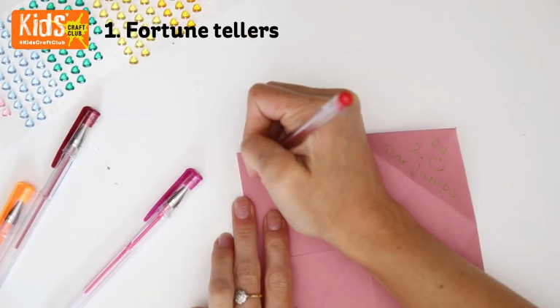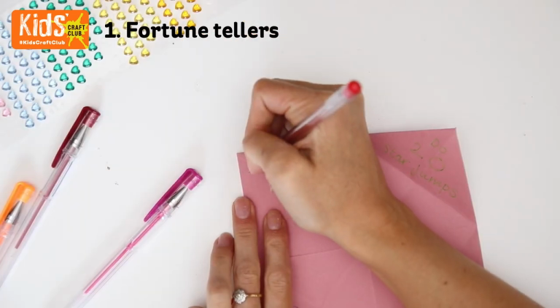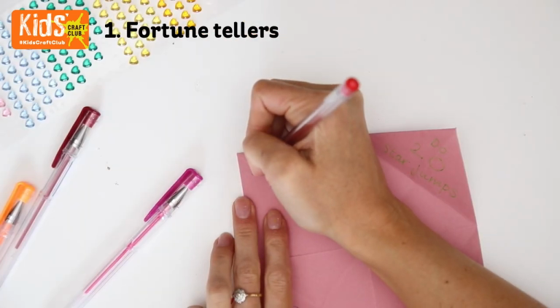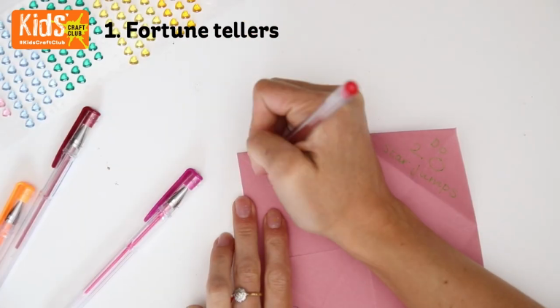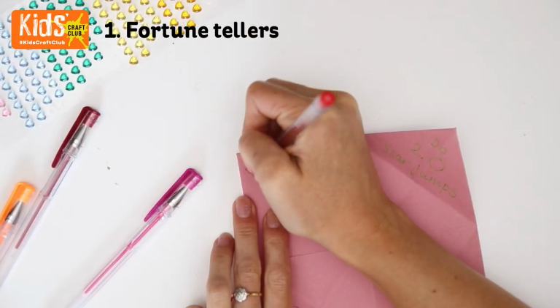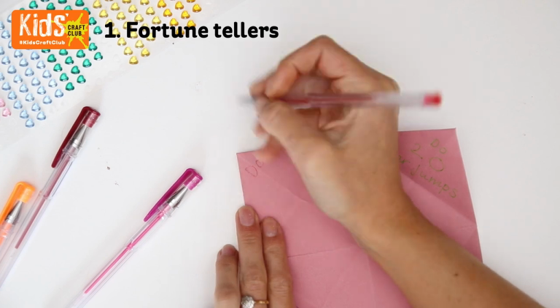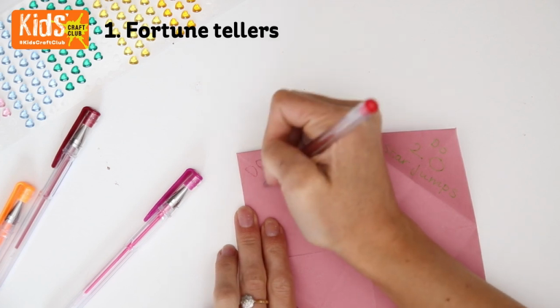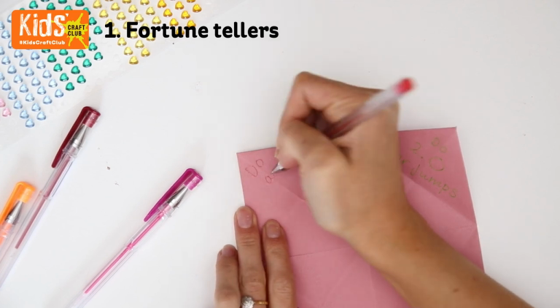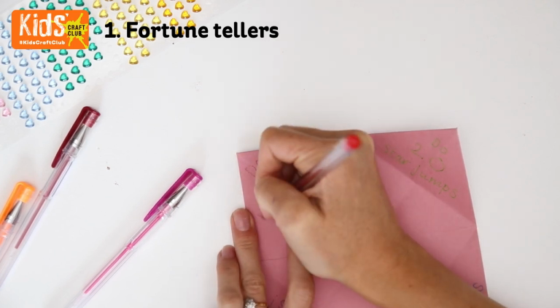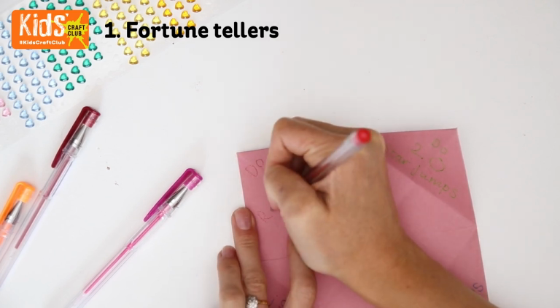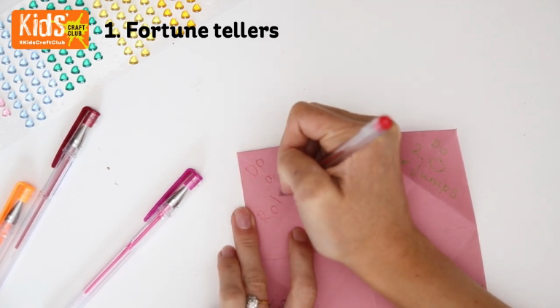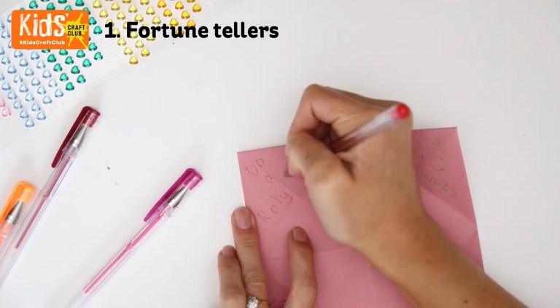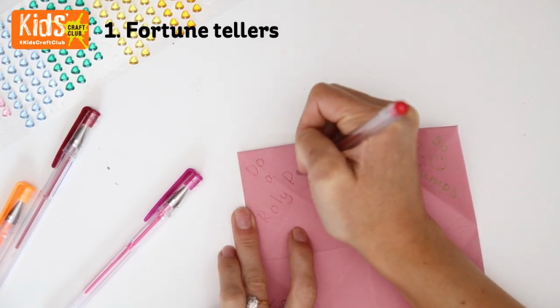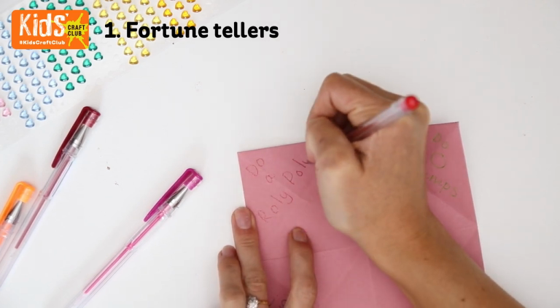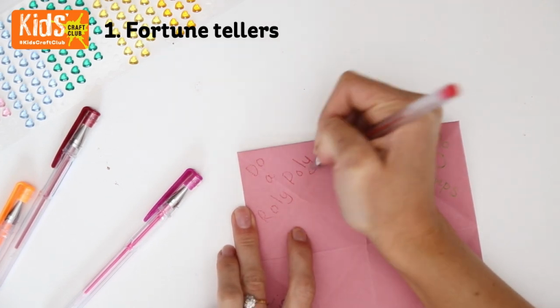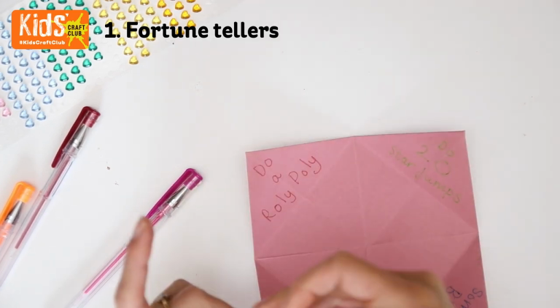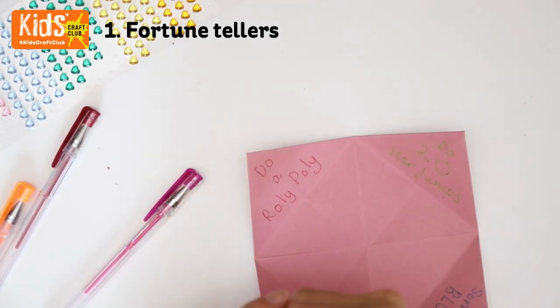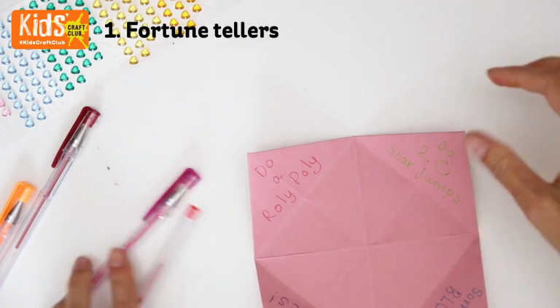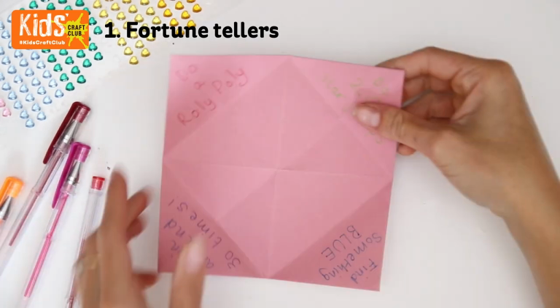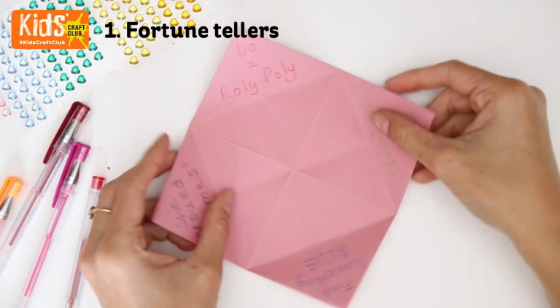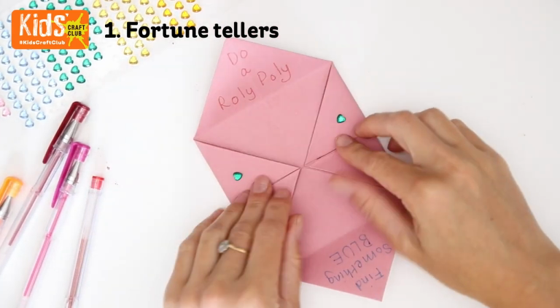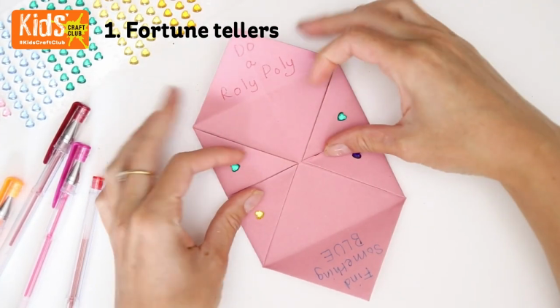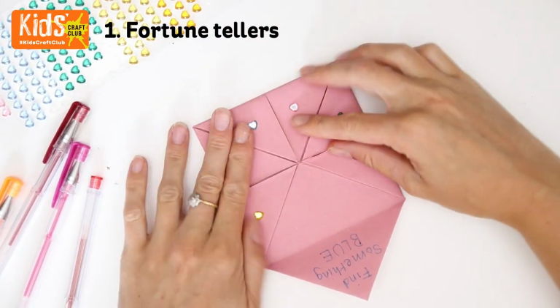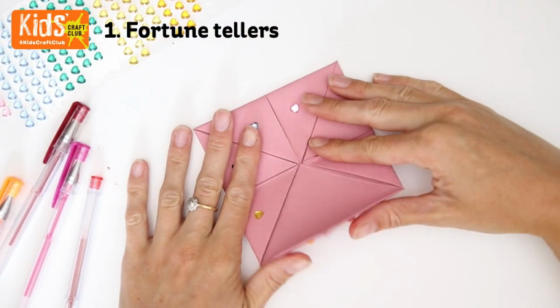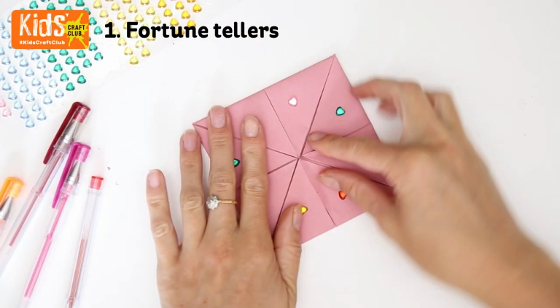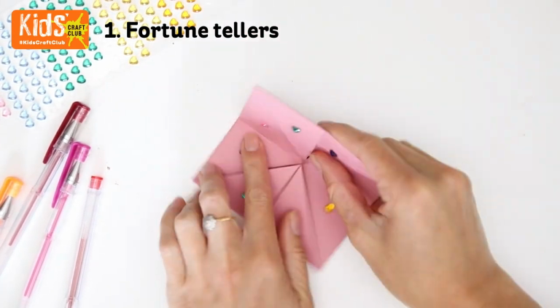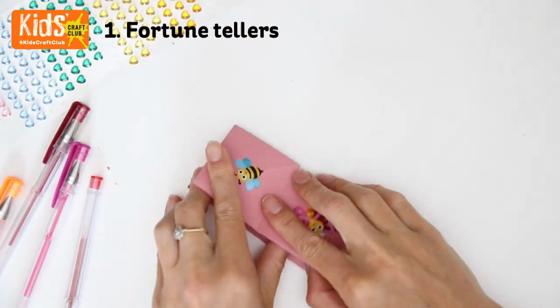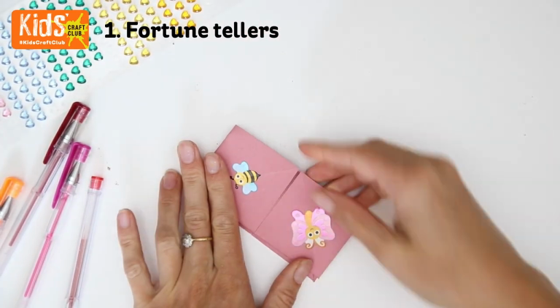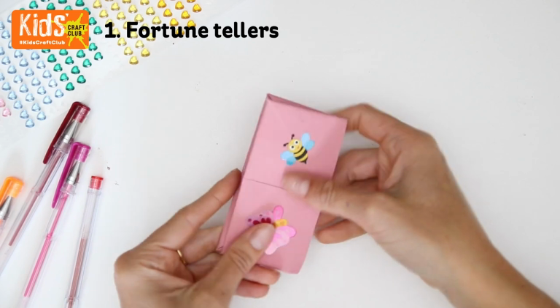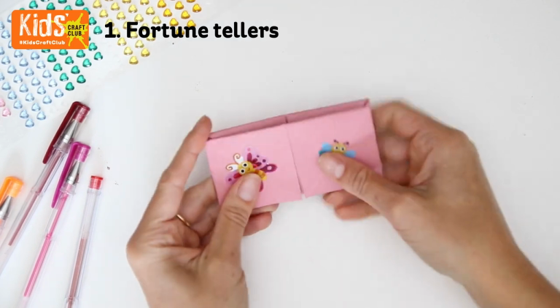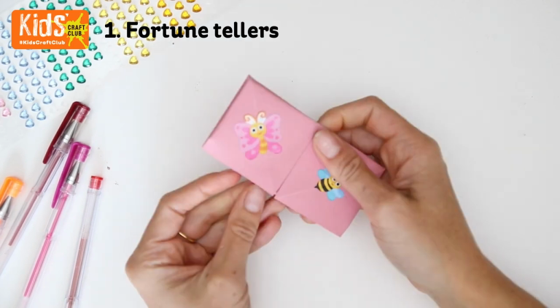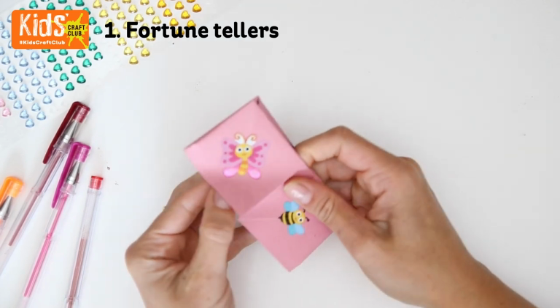Finally, open up each of the four sections and write something inside. This could be a fortune, a fitness challenge, a dare, or a positive message. Fold the fortune teller back up. Insert your fingers and you can play.